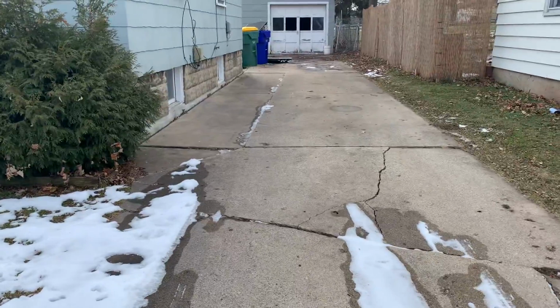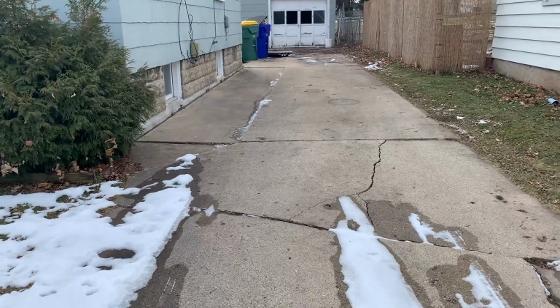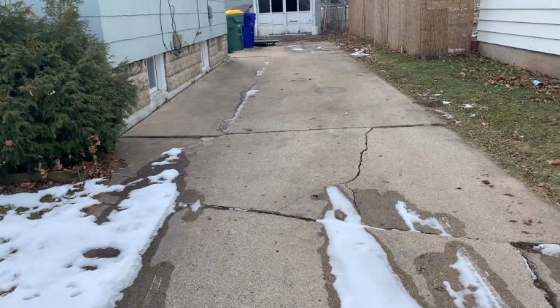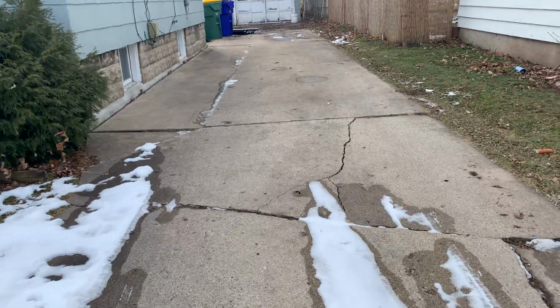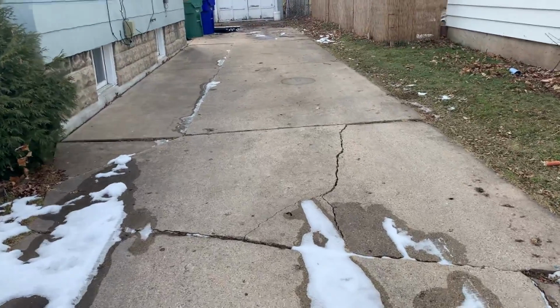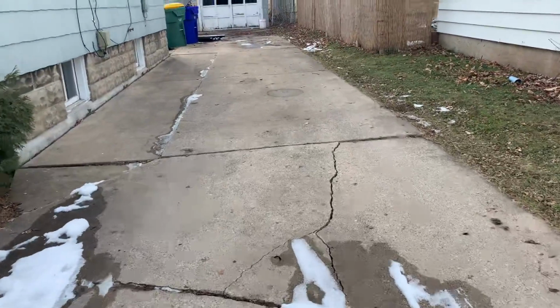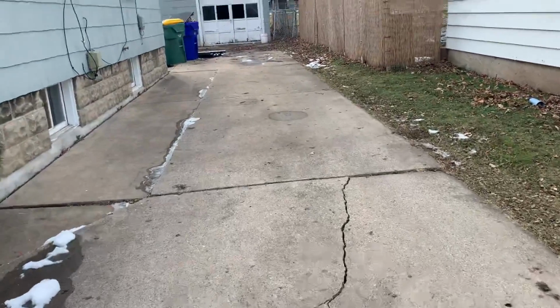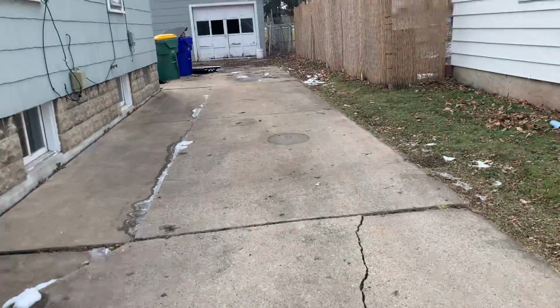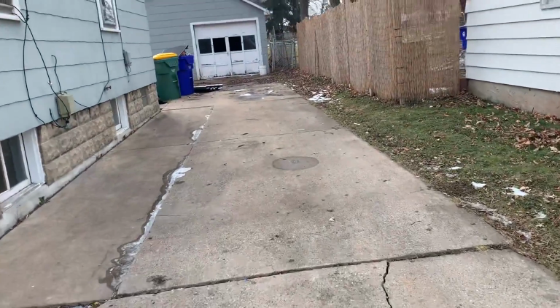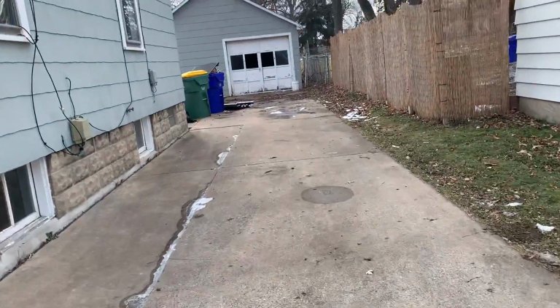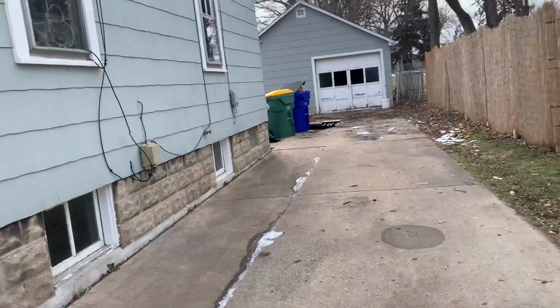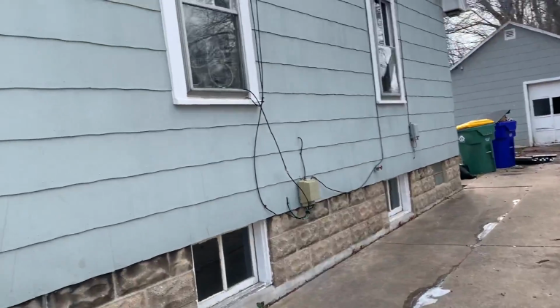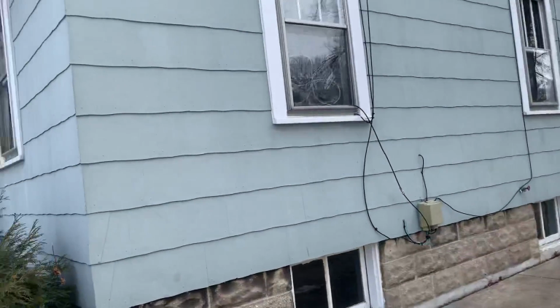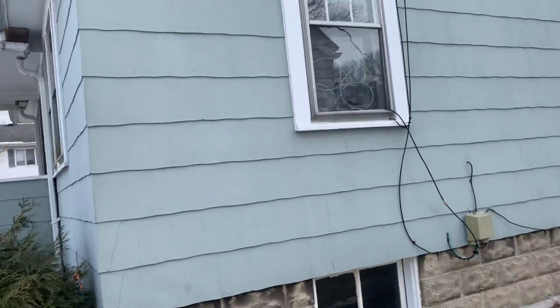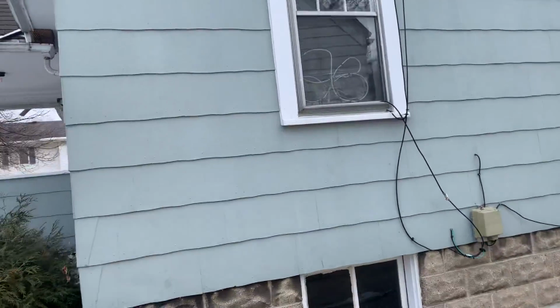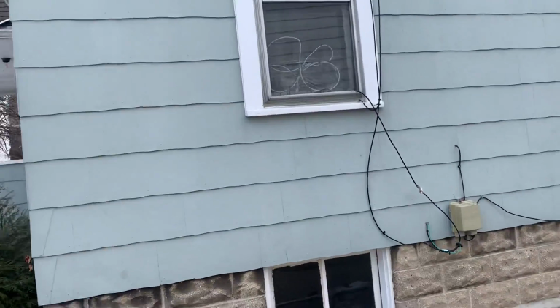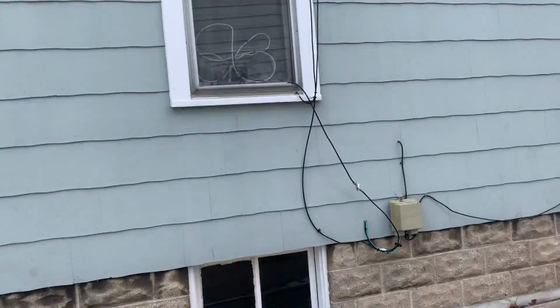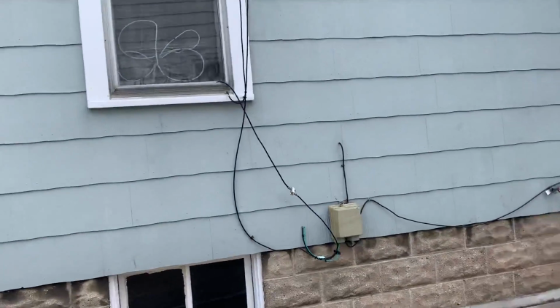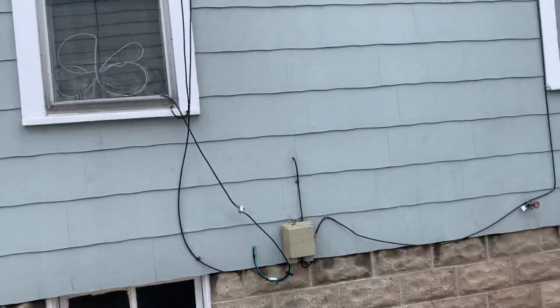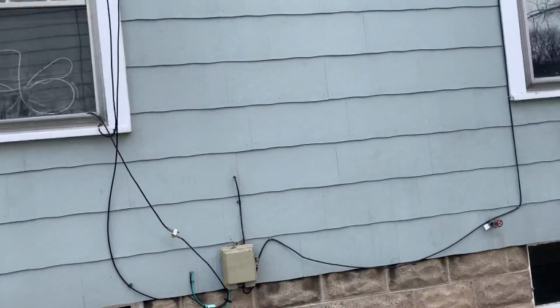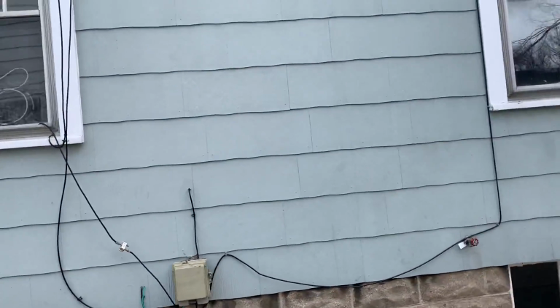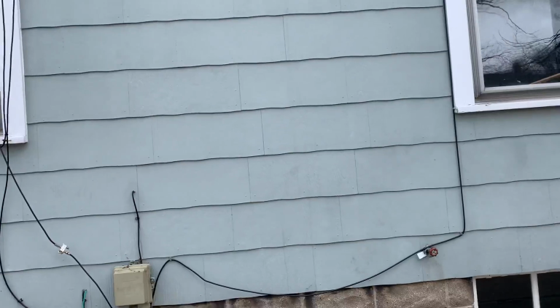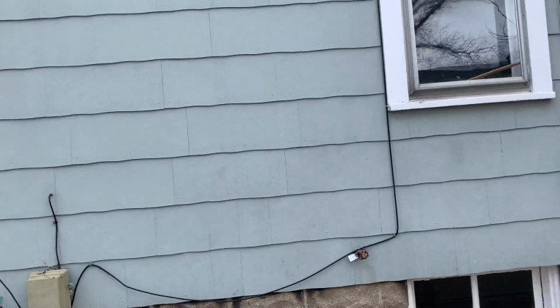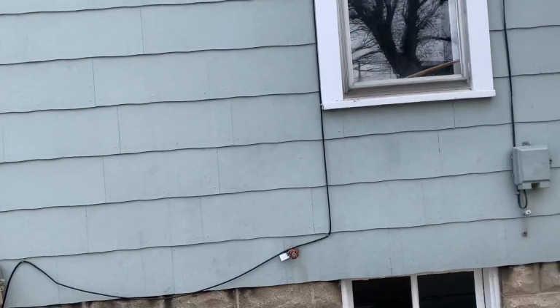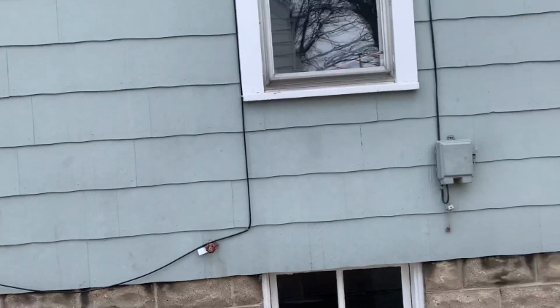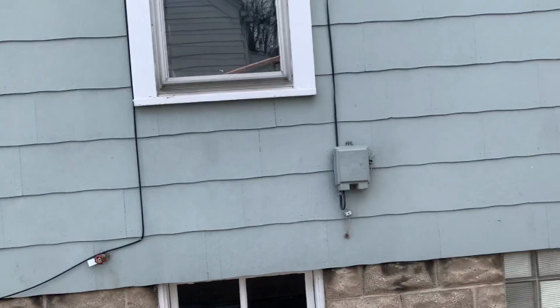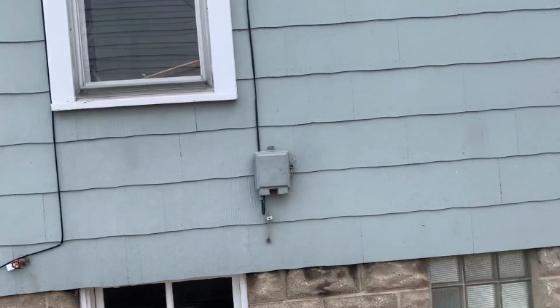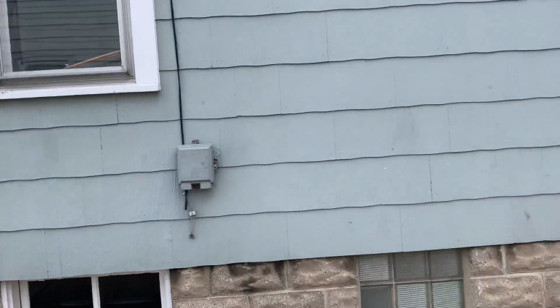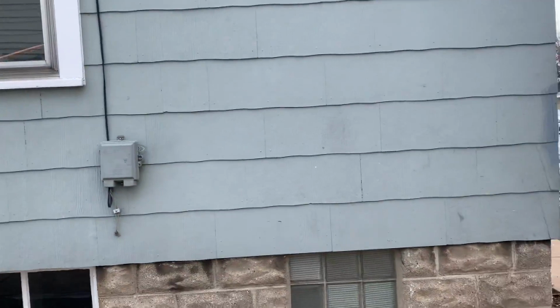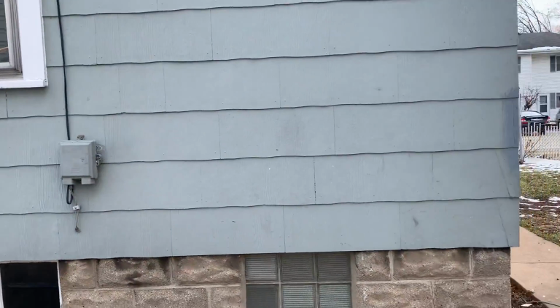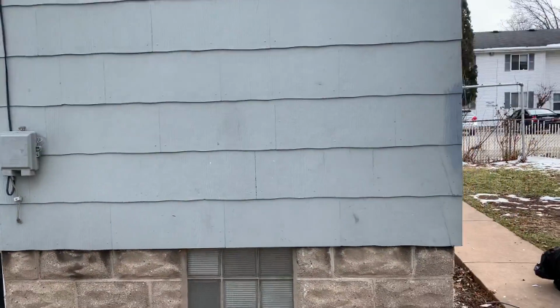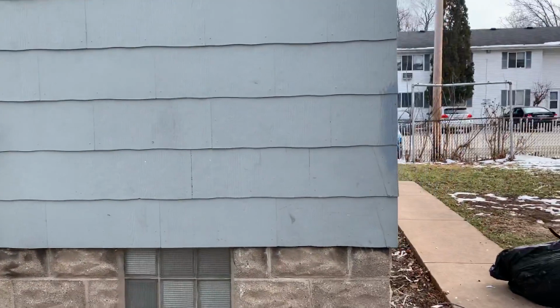Nice driveway, small crack. On the side of the house, surprisingly the siding looks really good — it could be safe, it doesn't seem to be crumbling.